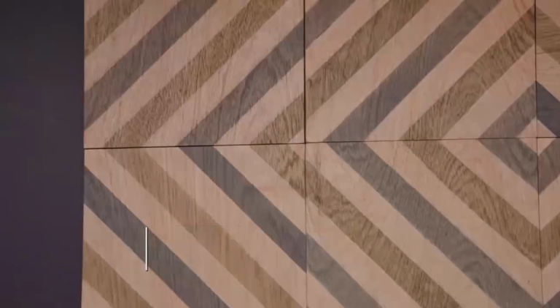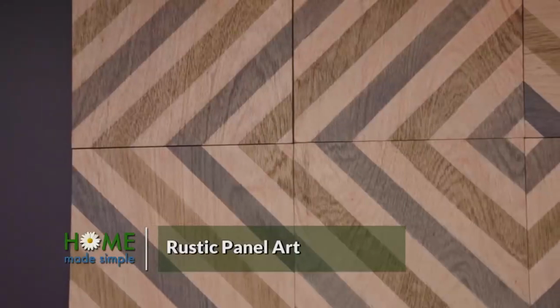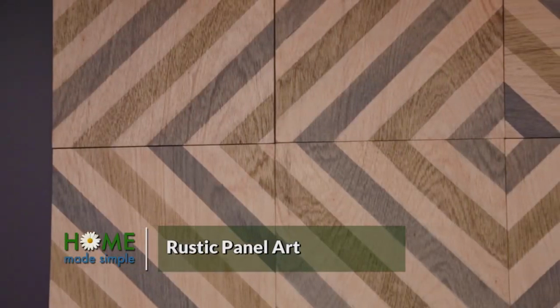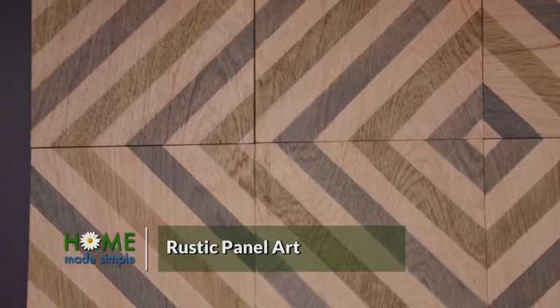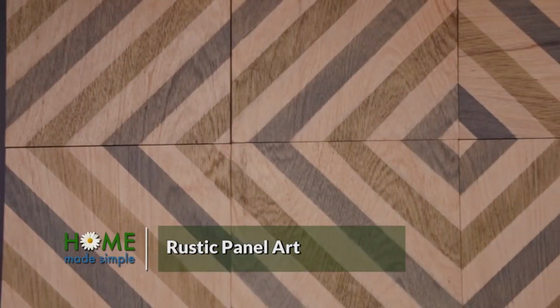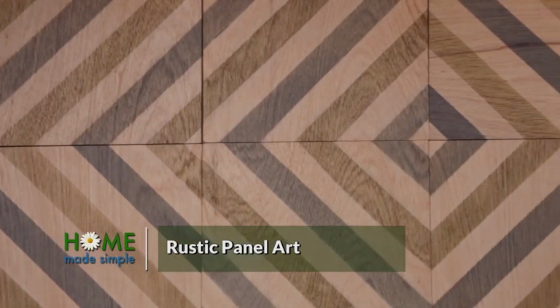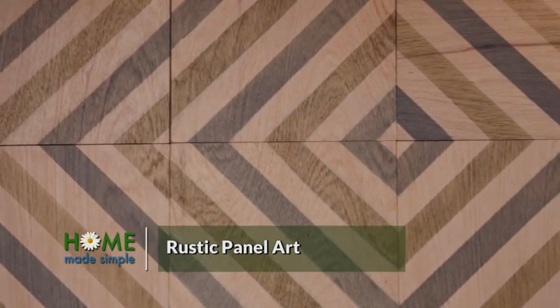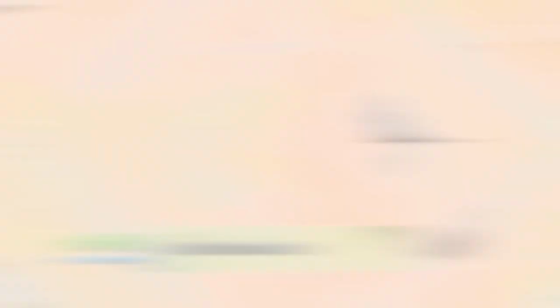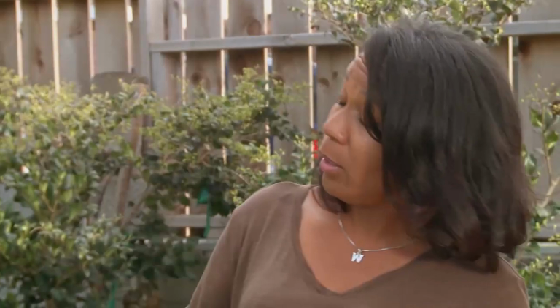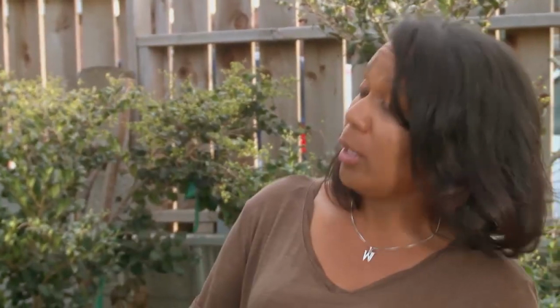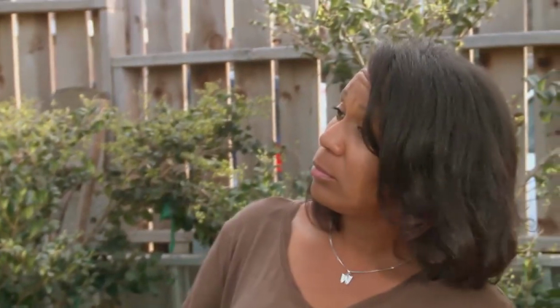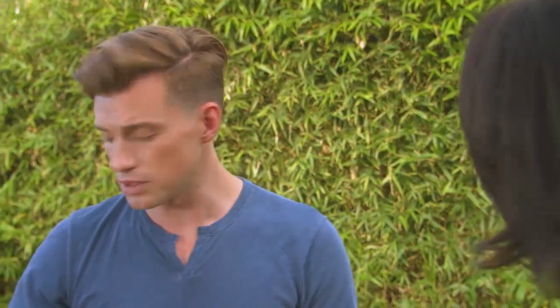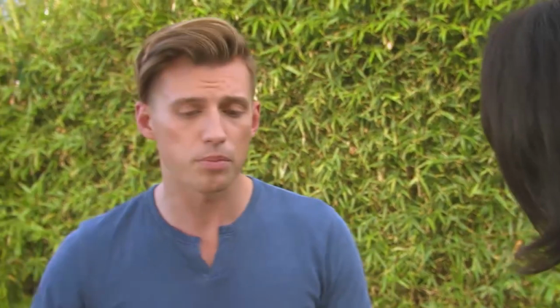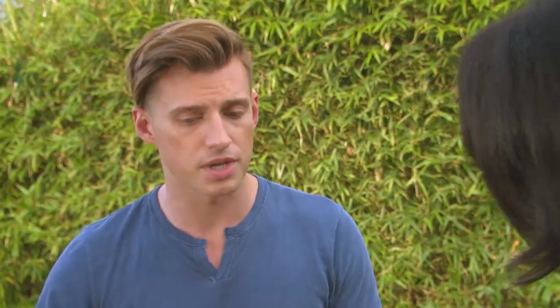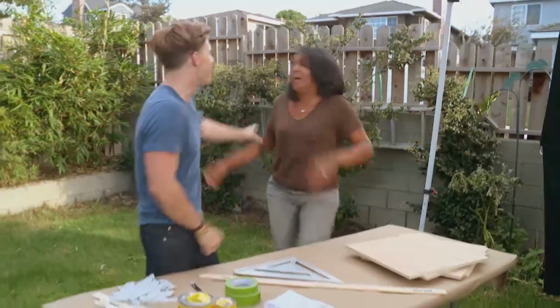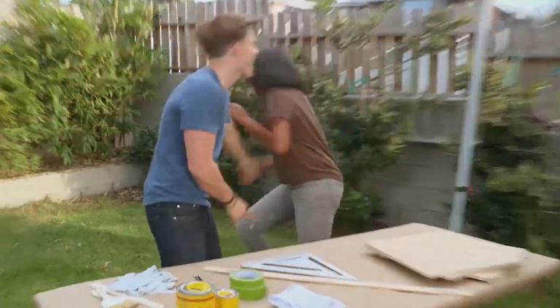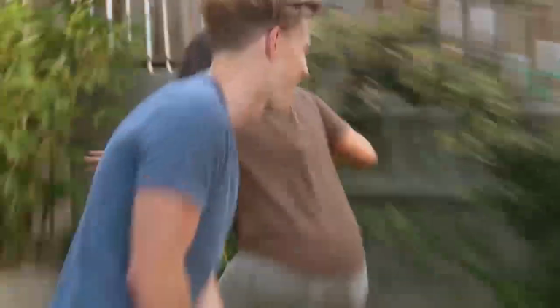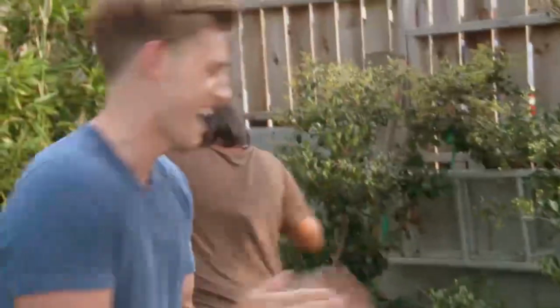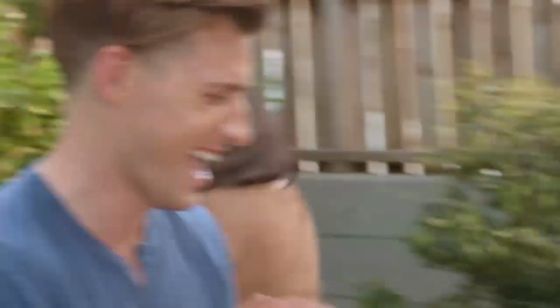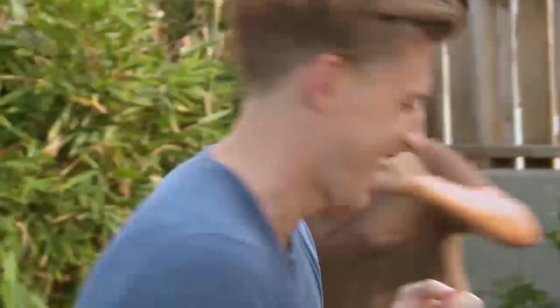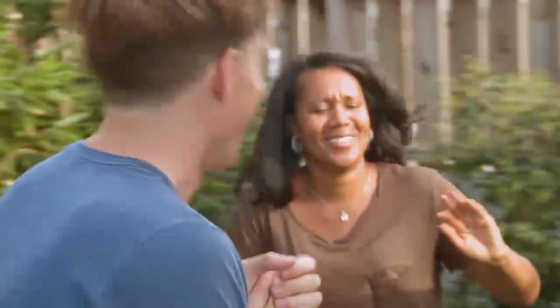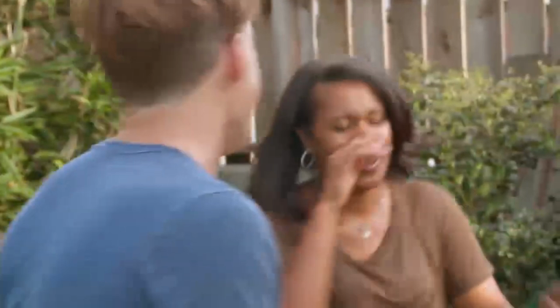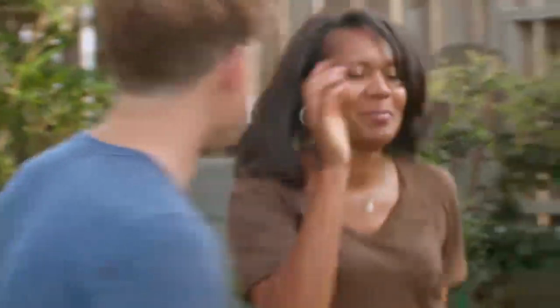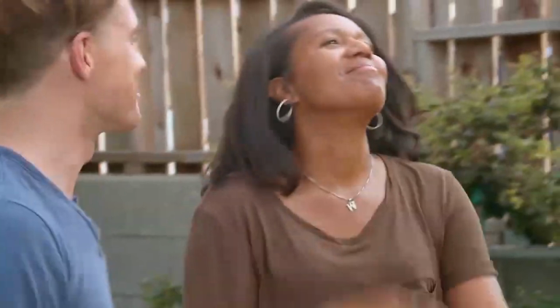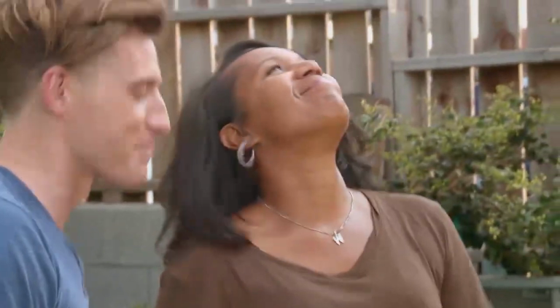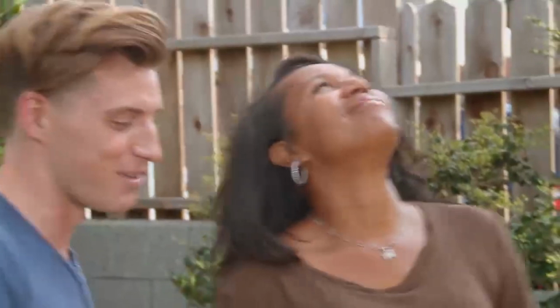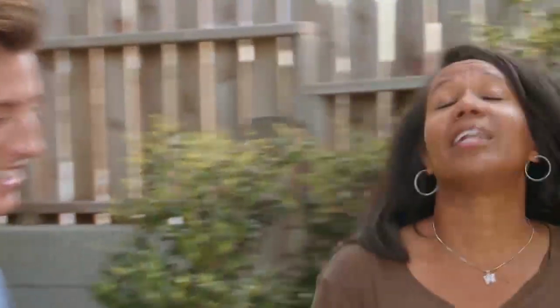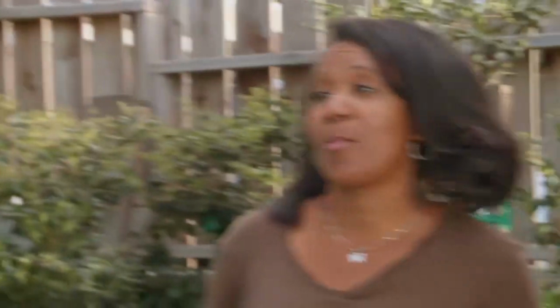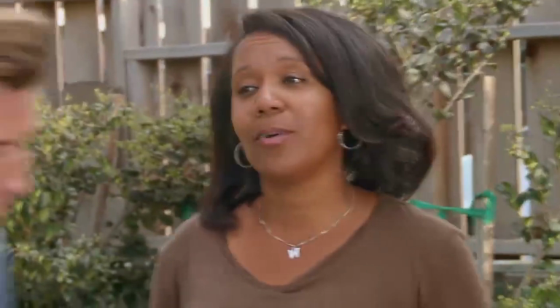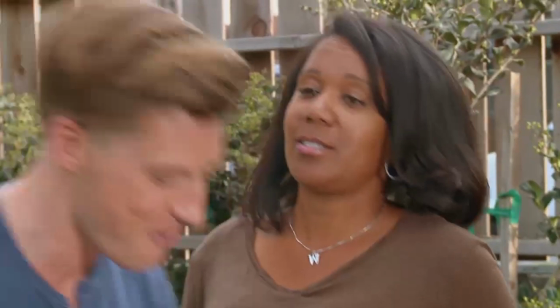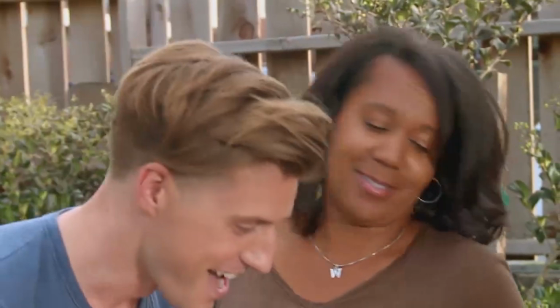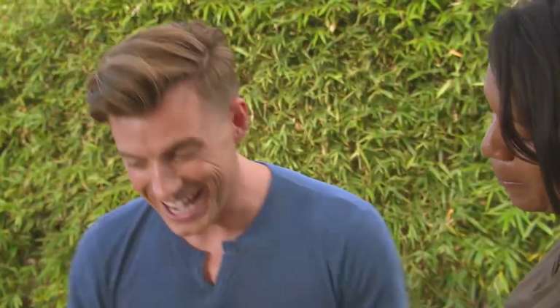So Lauren has come up with this really cool rustic panel art. We've got these really beautiful purple stains — I'm just kidding, there's no purple in this project. We layer our purples. Gotcha.